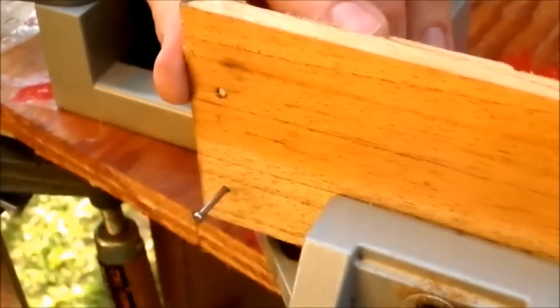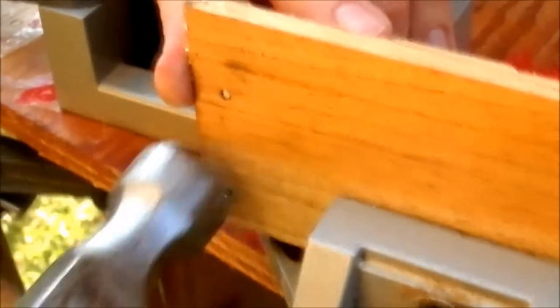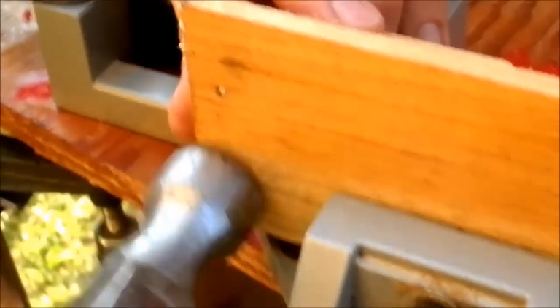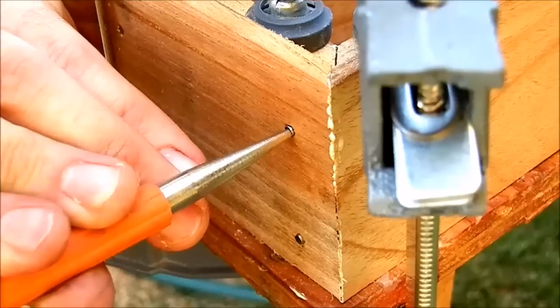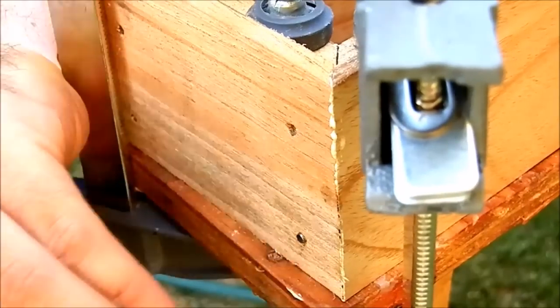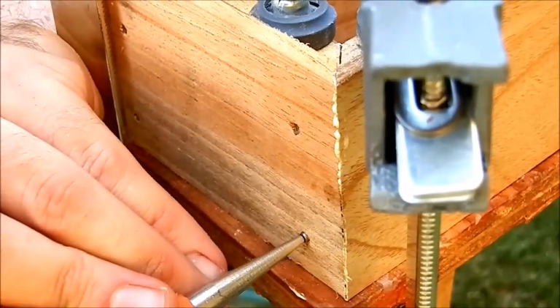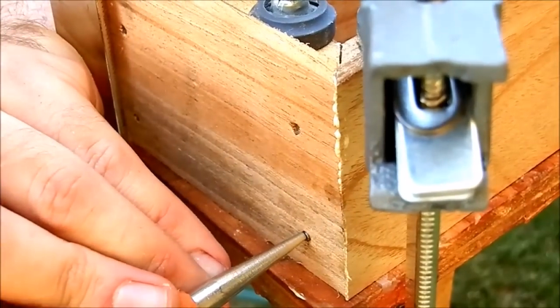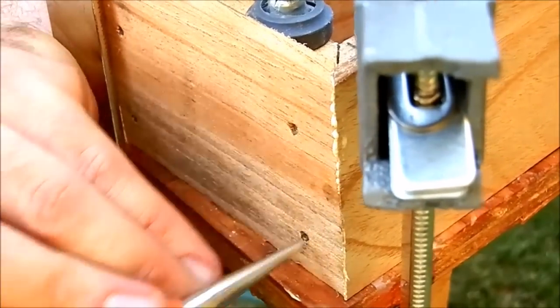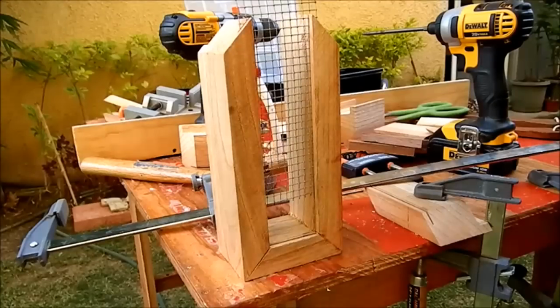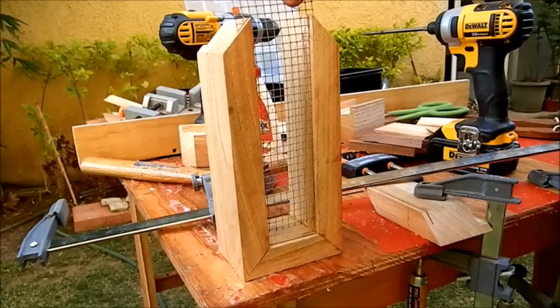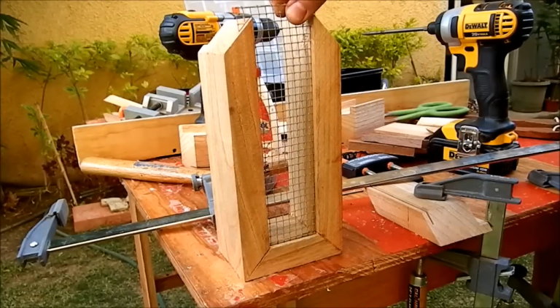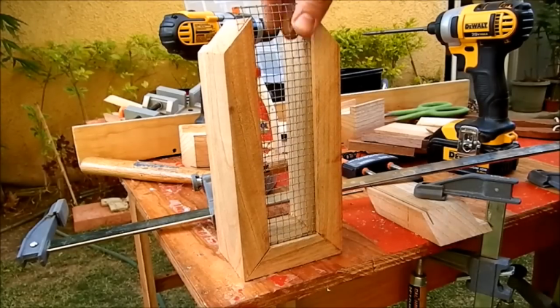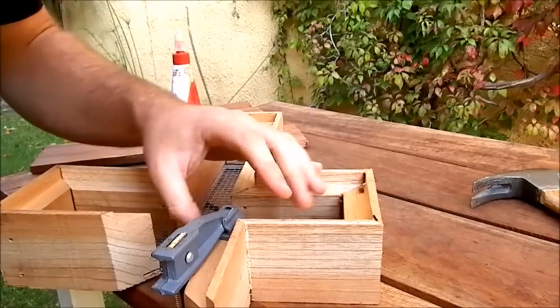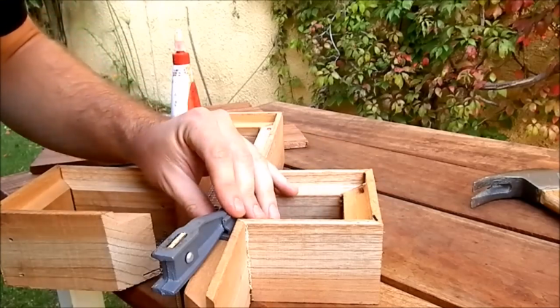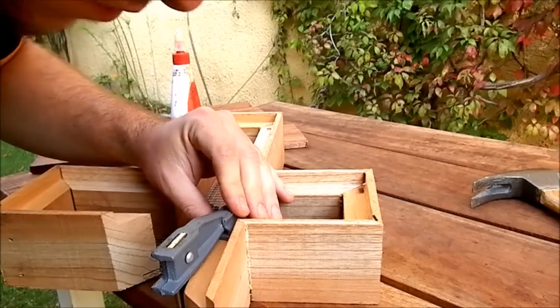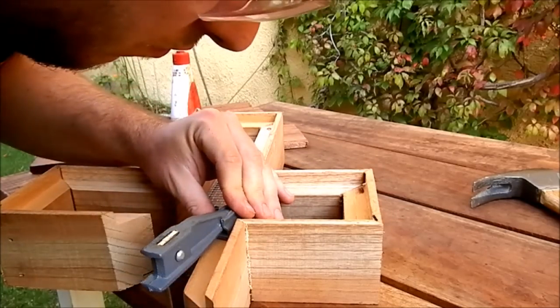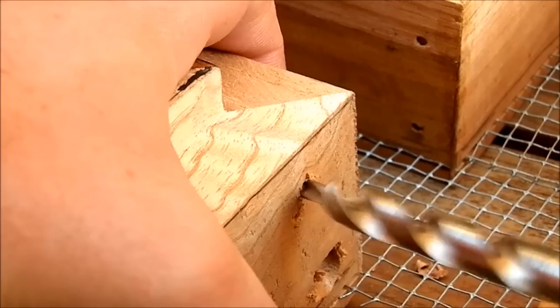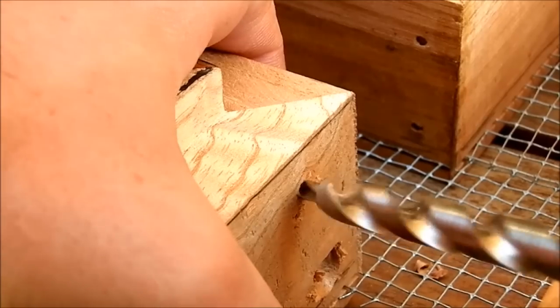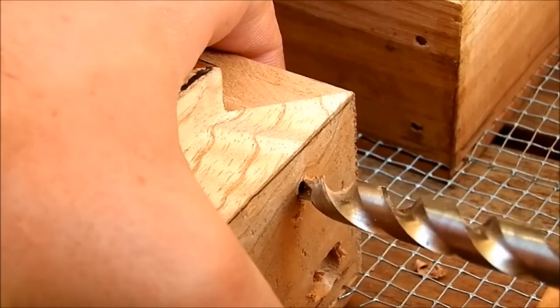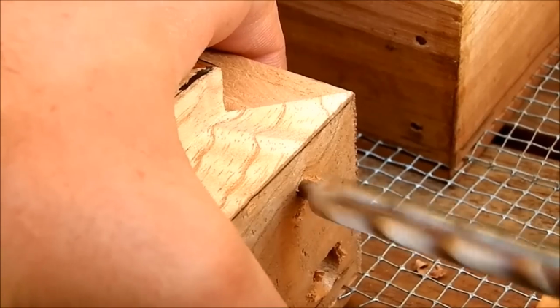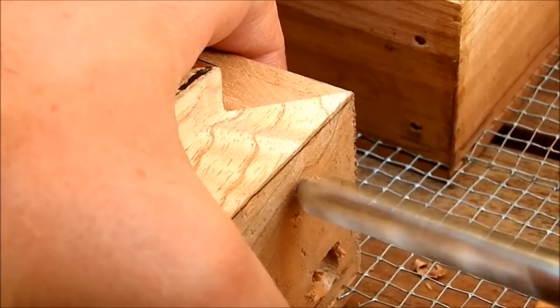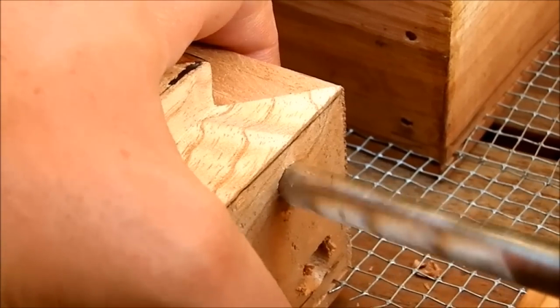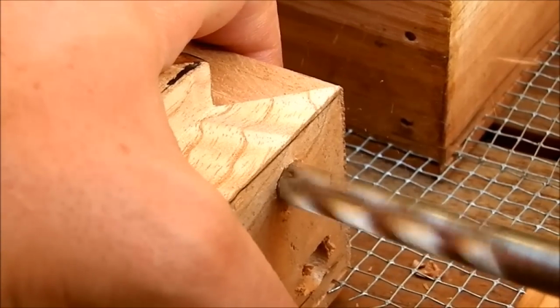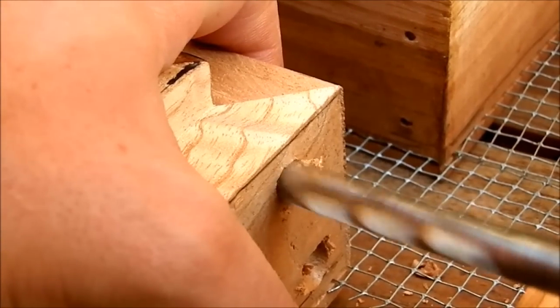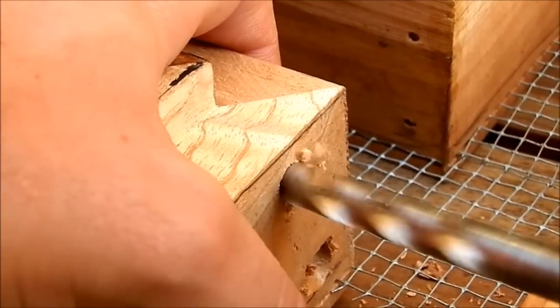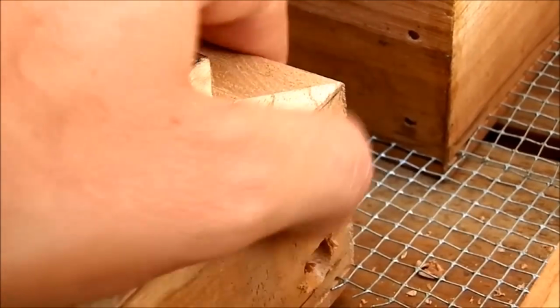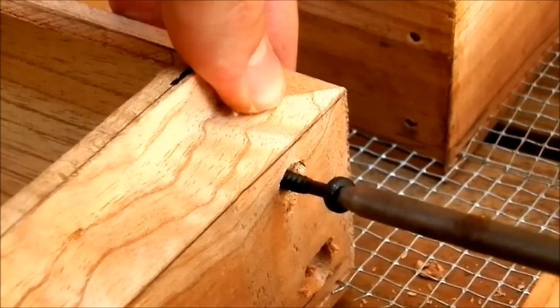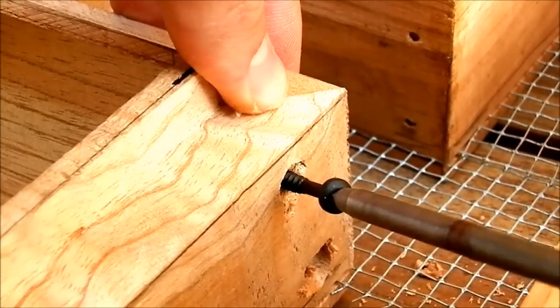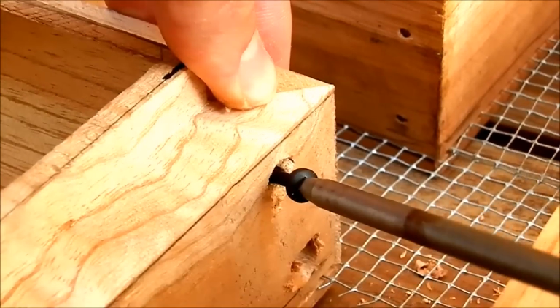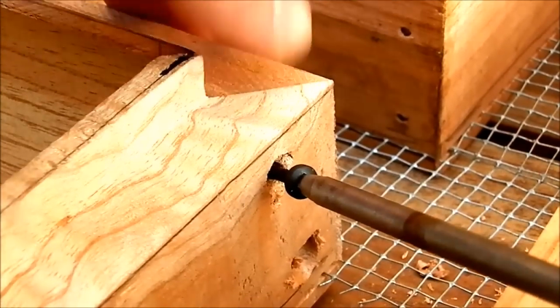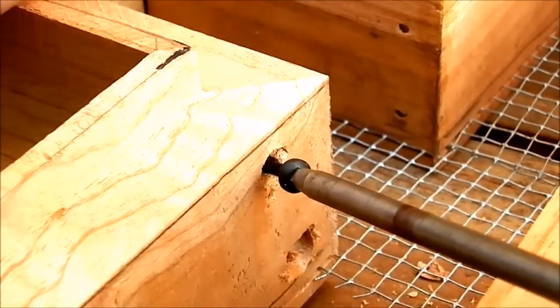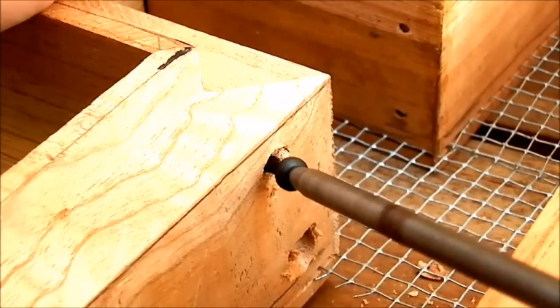I glued and nailed the joints. If you have a nail gun I recommend it for this job, it would be much easier. For inside mitres I drilled the pilot hole and fastened the joints with a couple of screws.